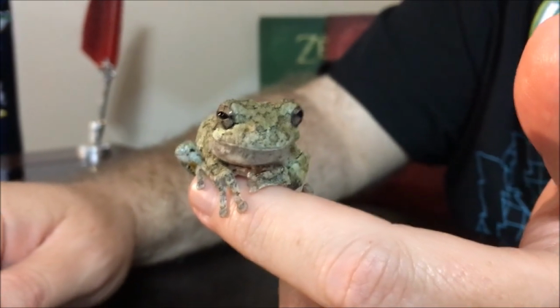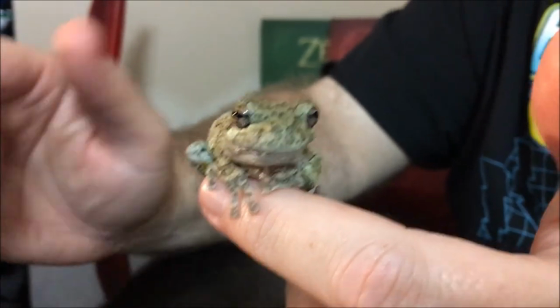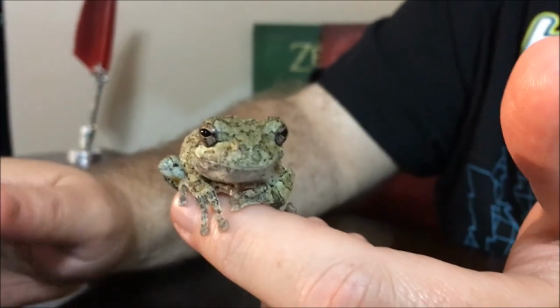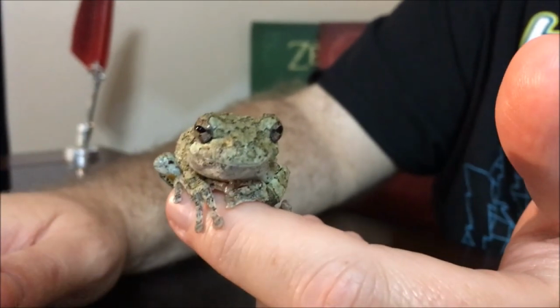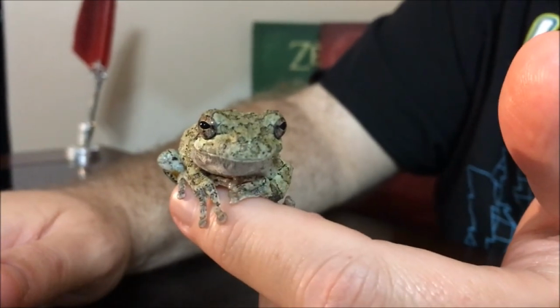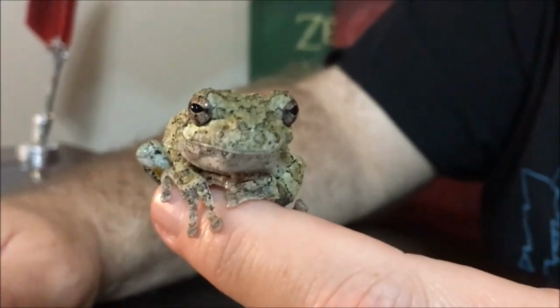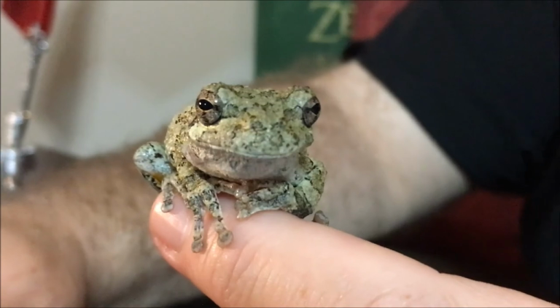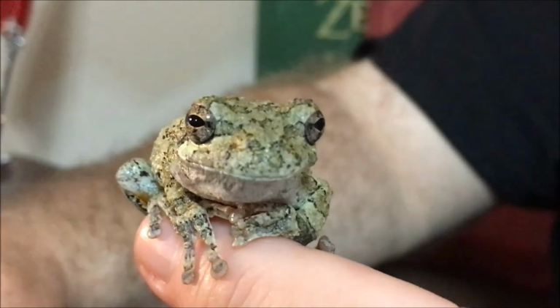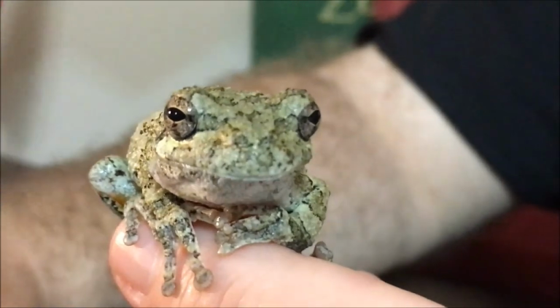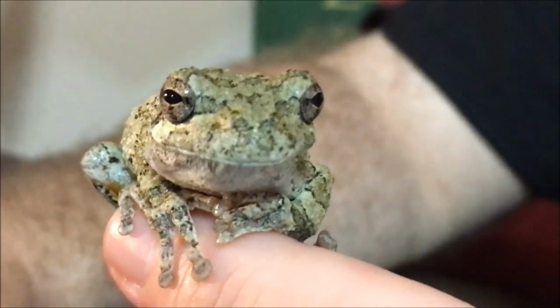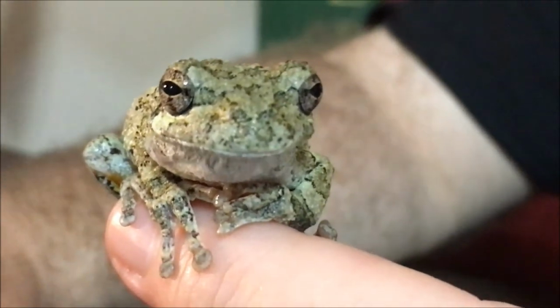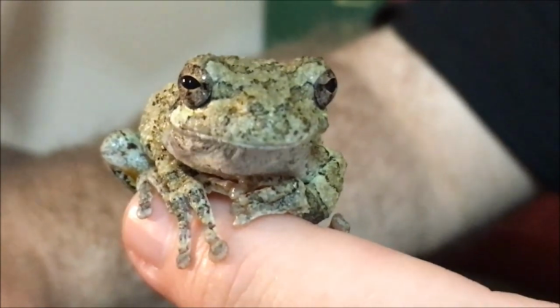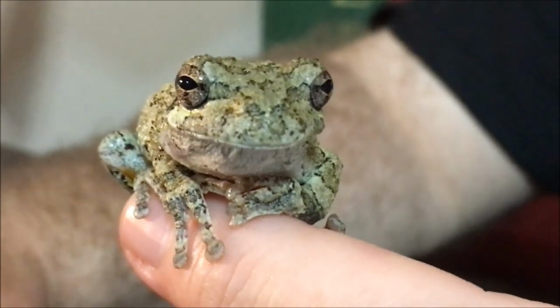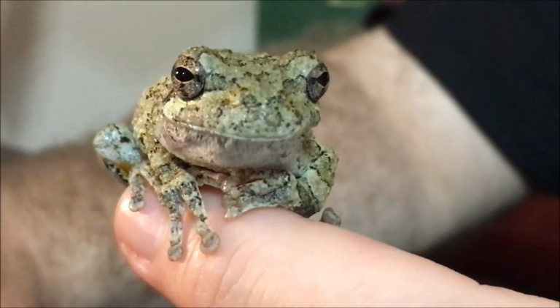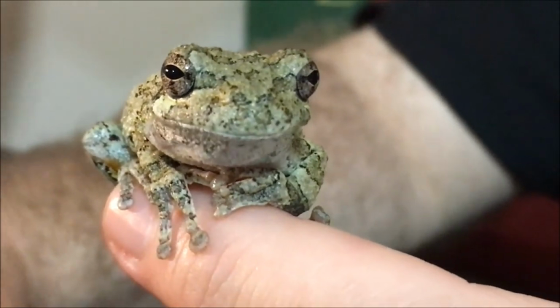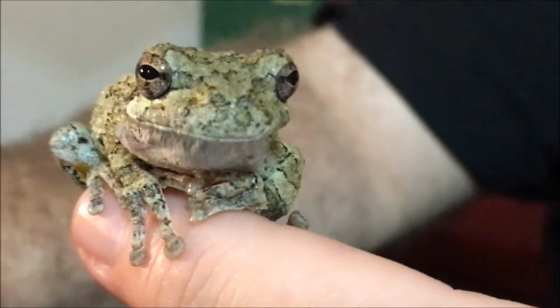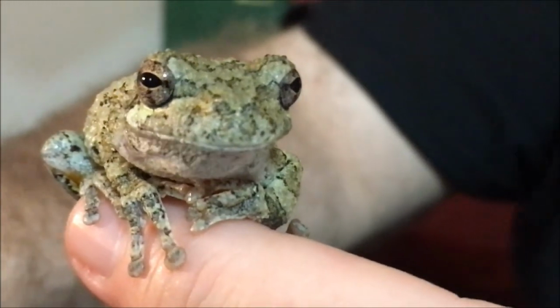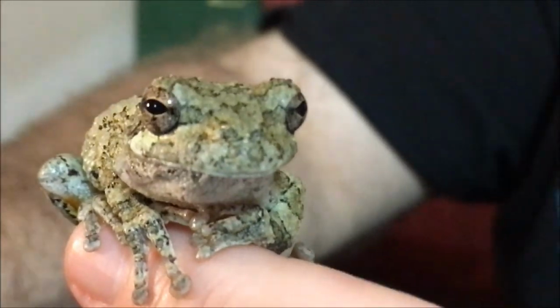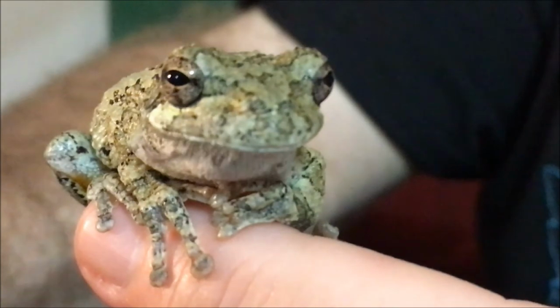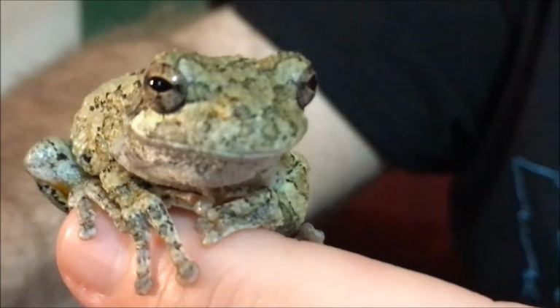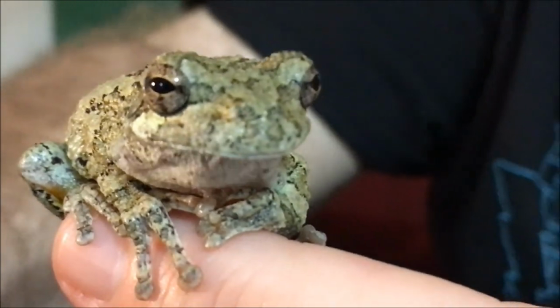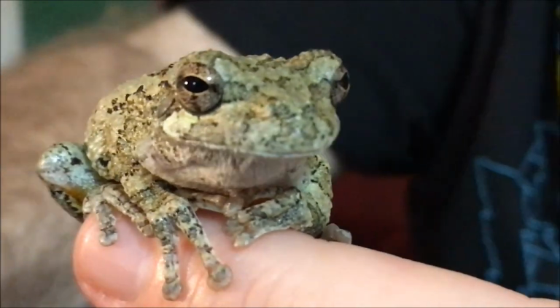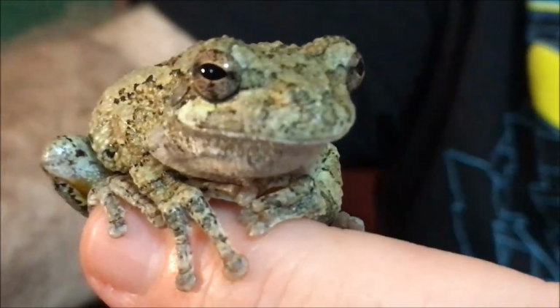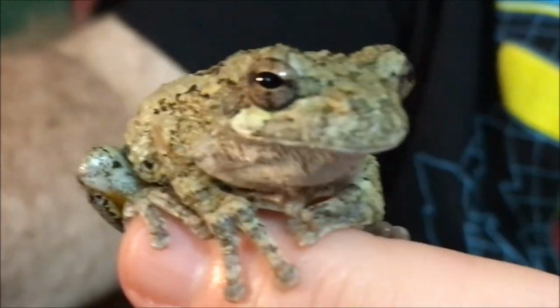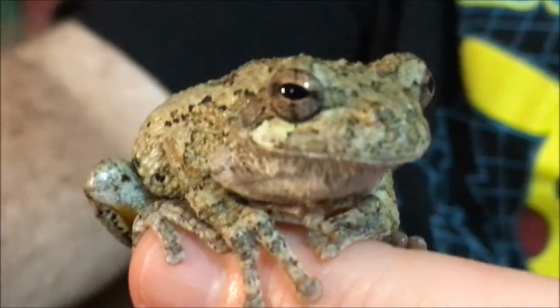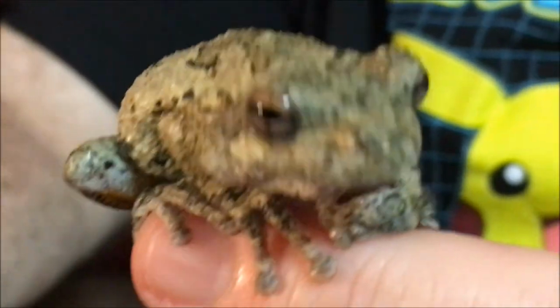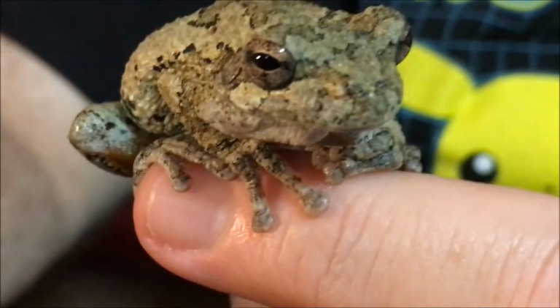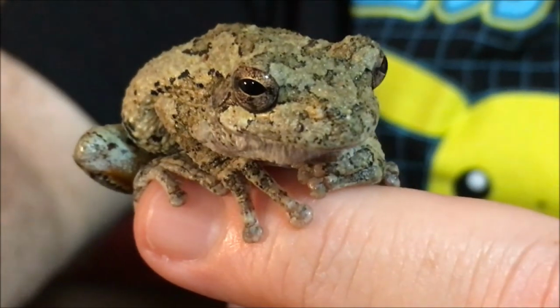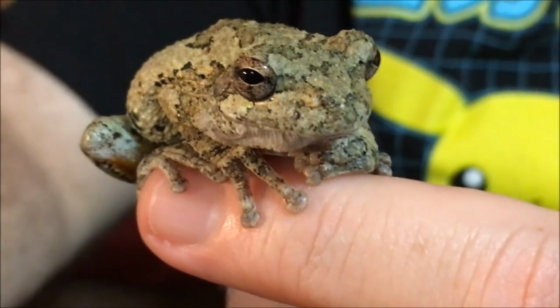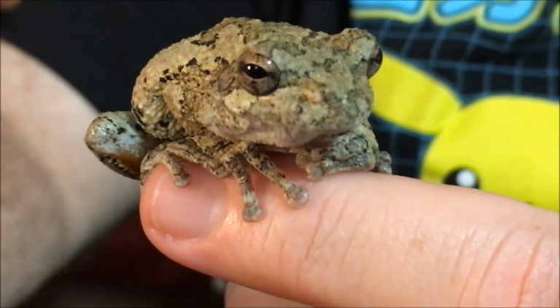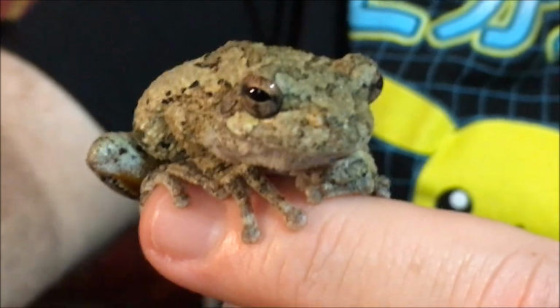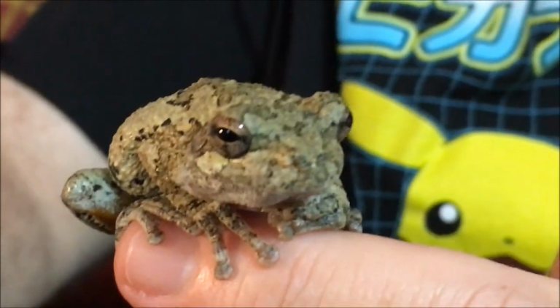Very cool frog, very cool thing — I'm so glad I got to show this one on the channel. I have not seen many of these in the wild. They're camouflaged so well we rarely see them, and because they are nocturnal, the only time you'll ever see them is at night. Anyway, we're going to take this little dude and turn him free, and we'll show you that in just a second.